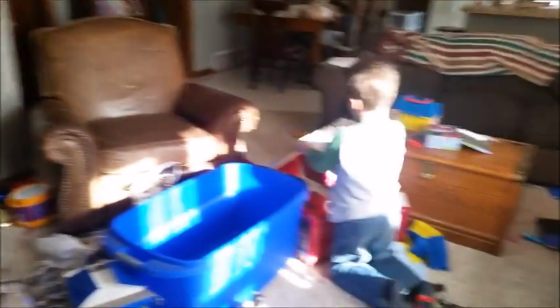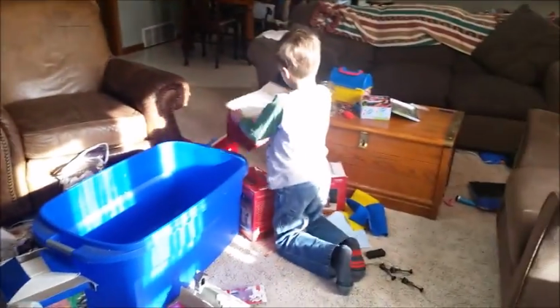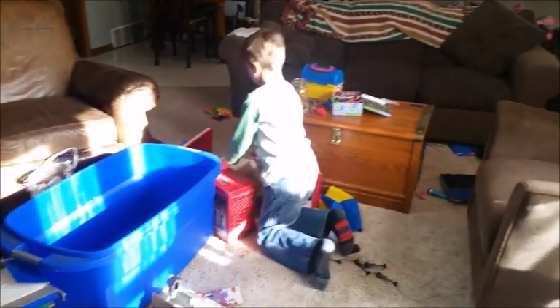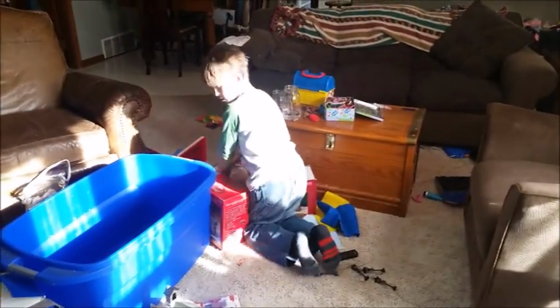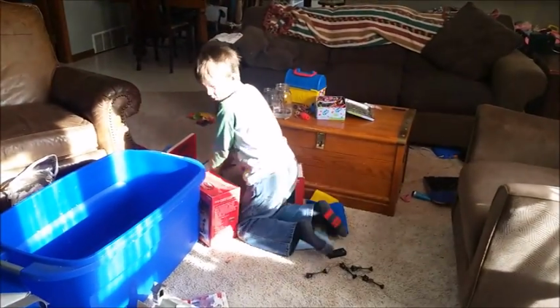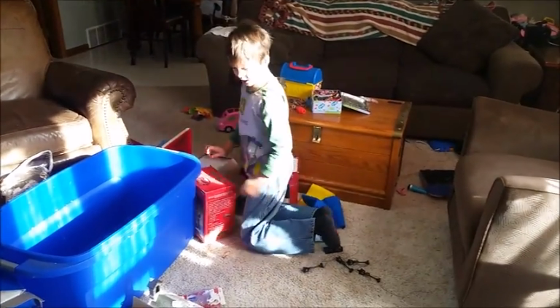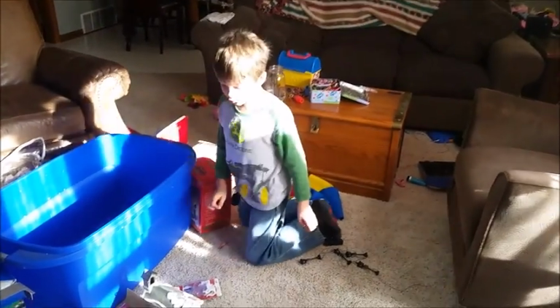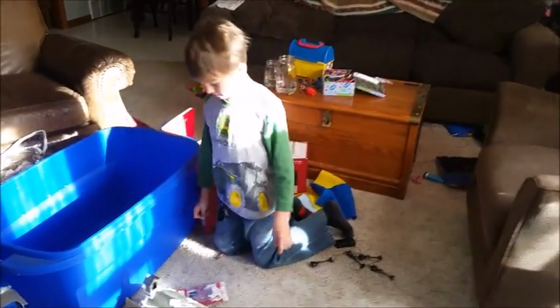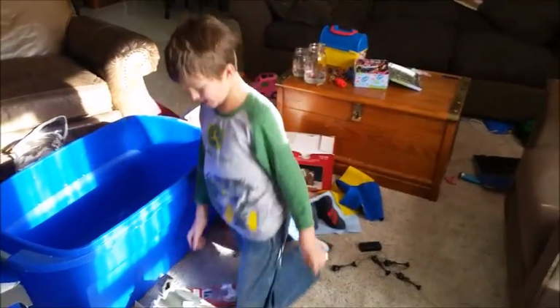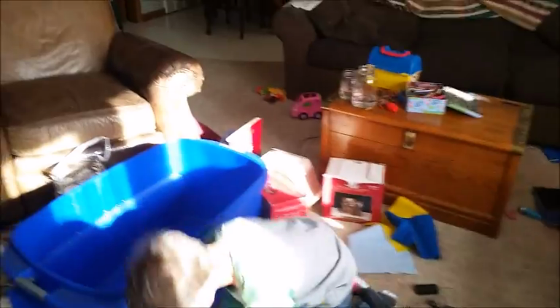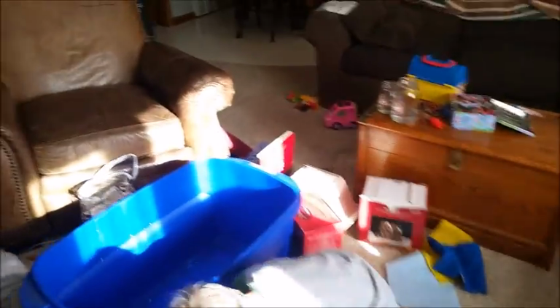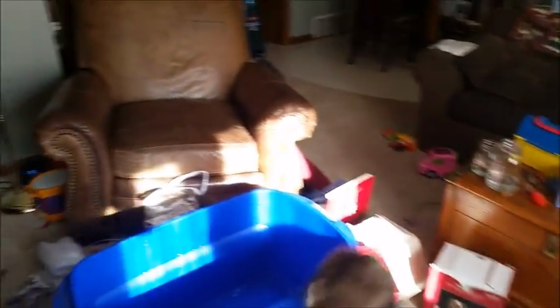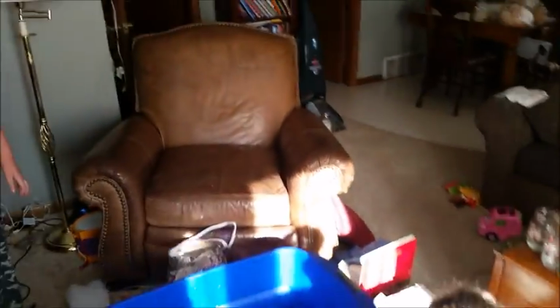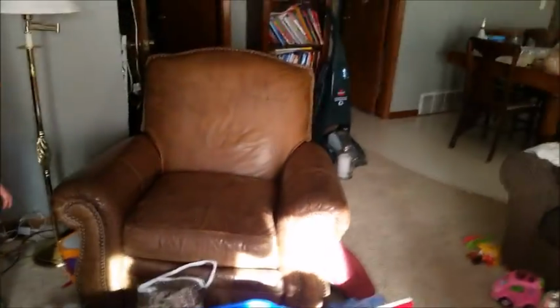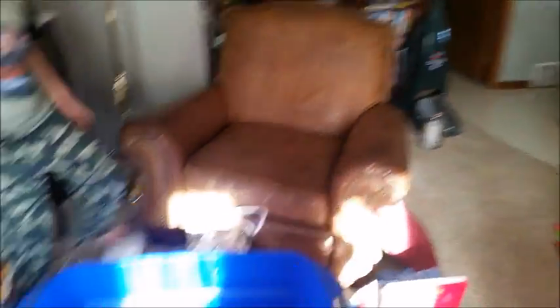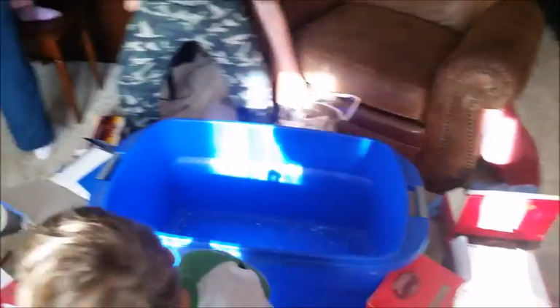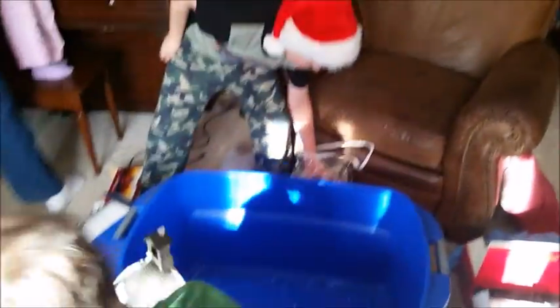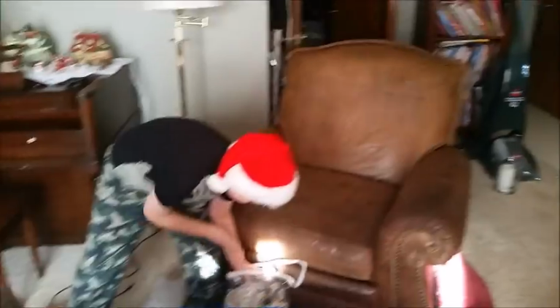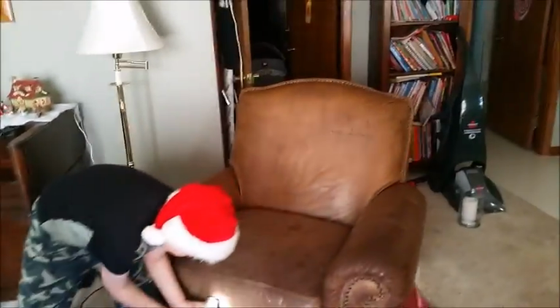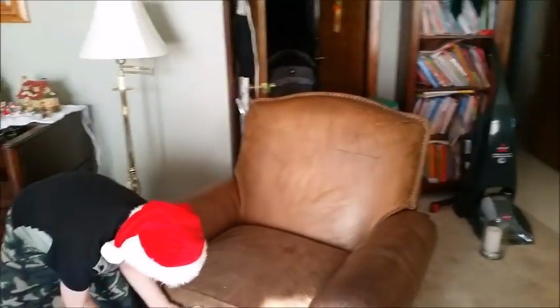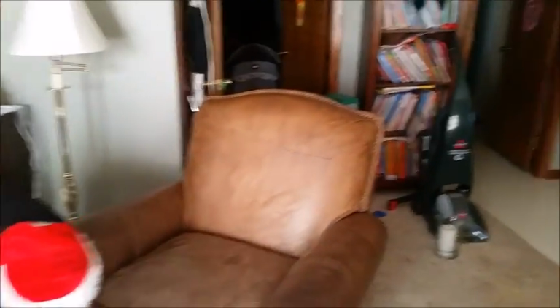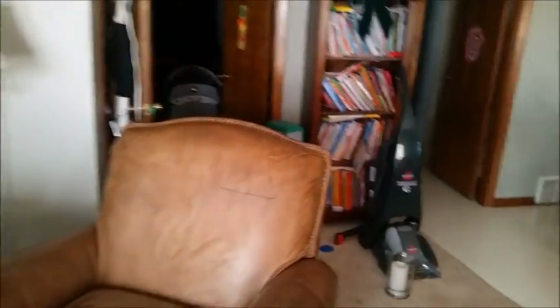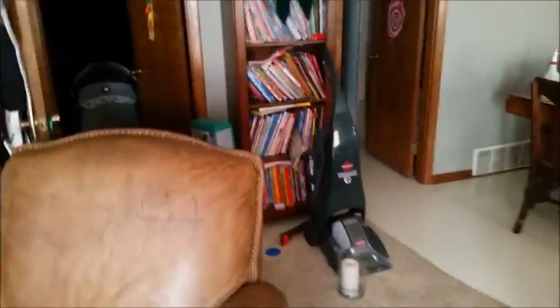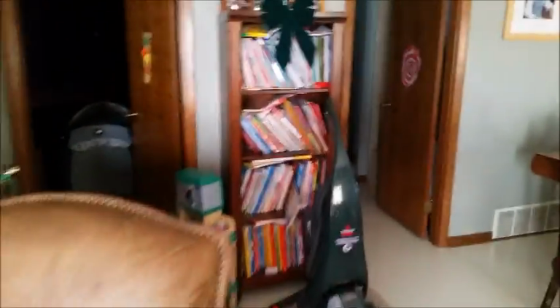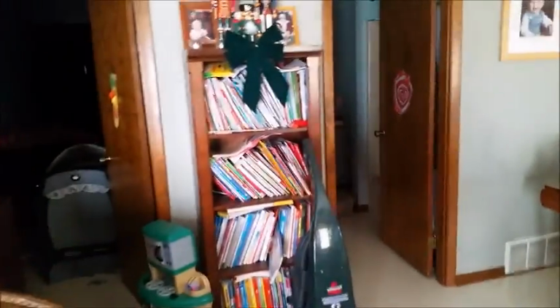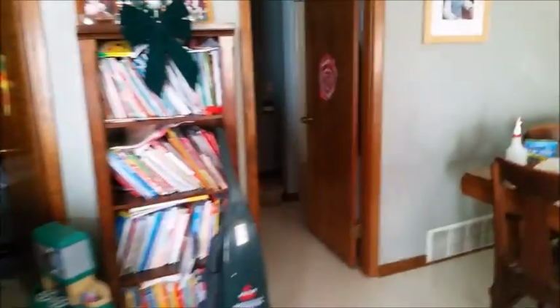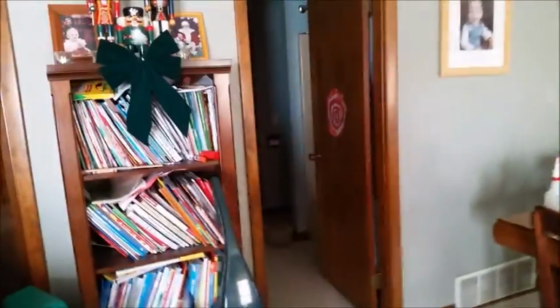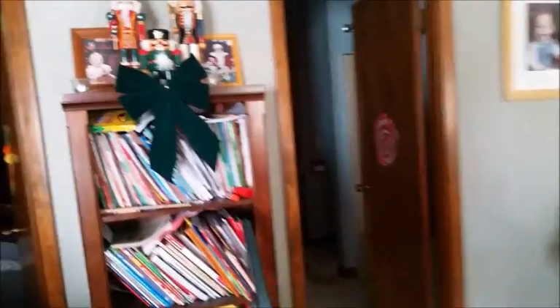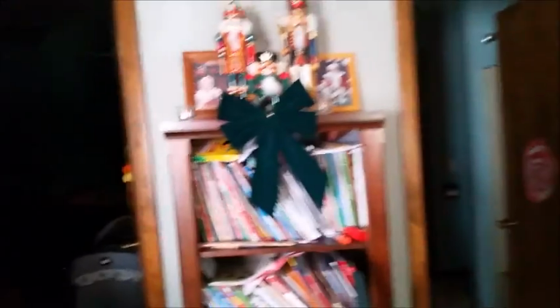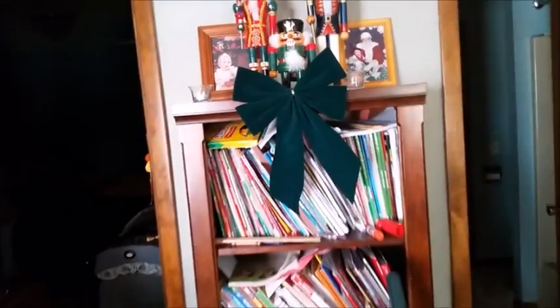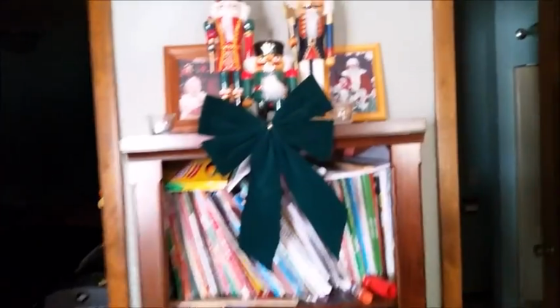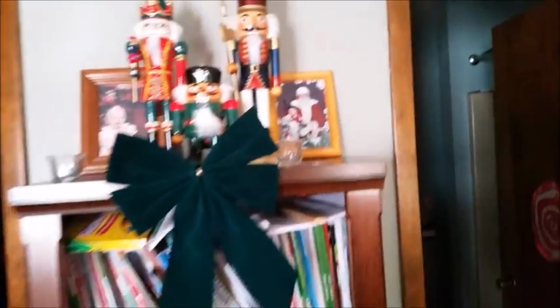Trey is unpacking. The house is an absolute disaster right now — so much going on. We try to clean at the same time as putting away Thanksgiving decorations.